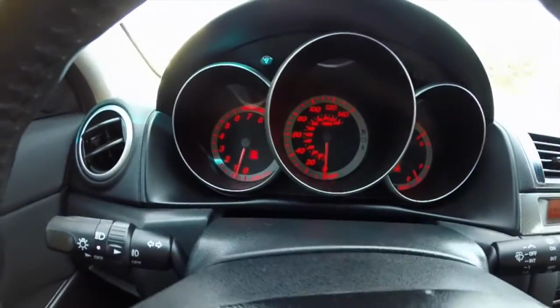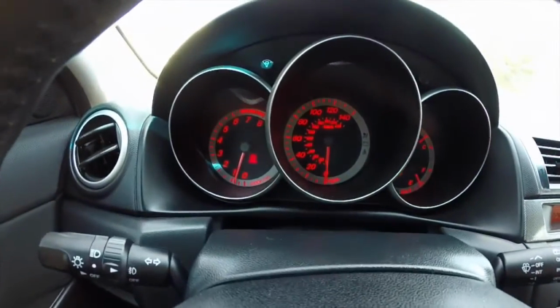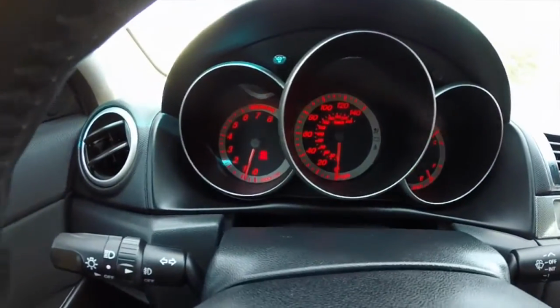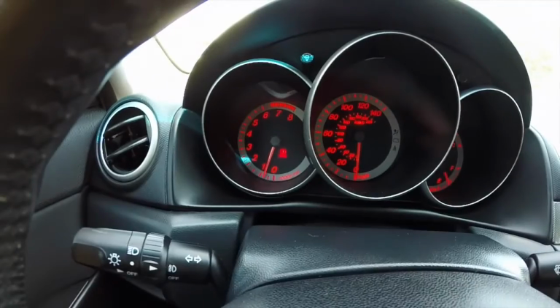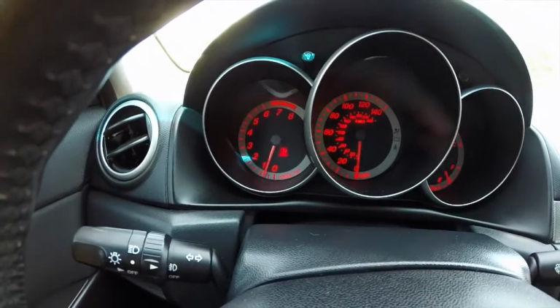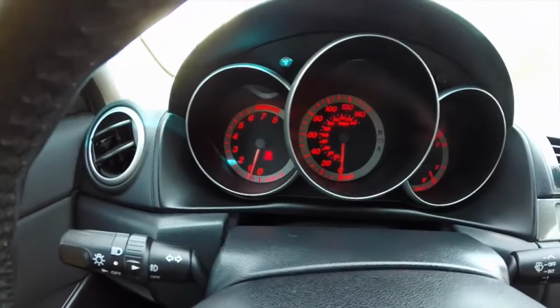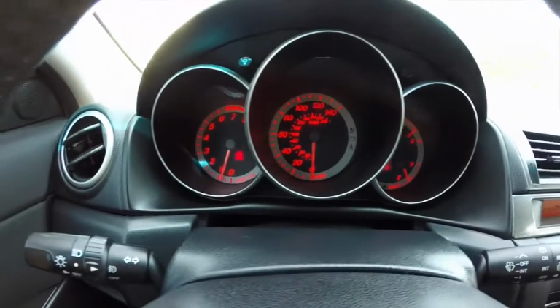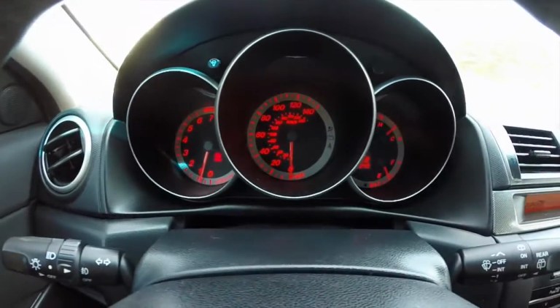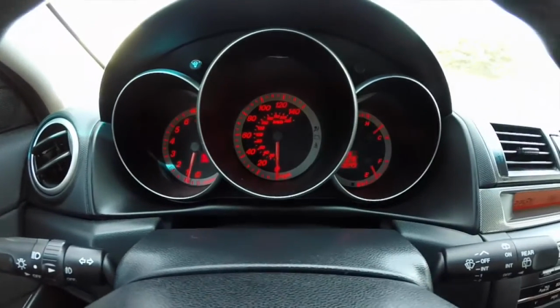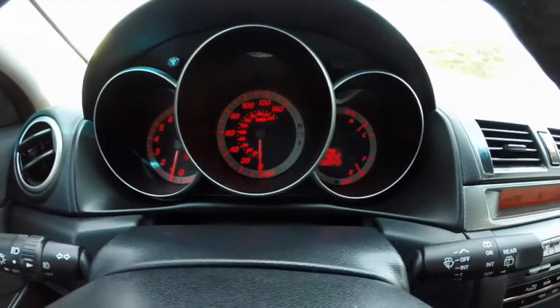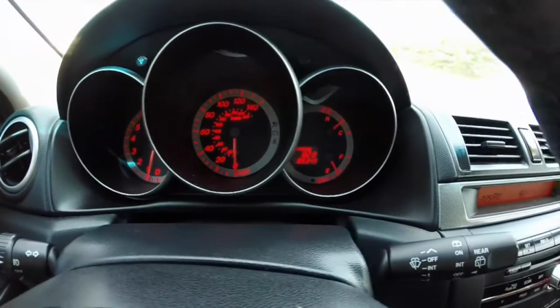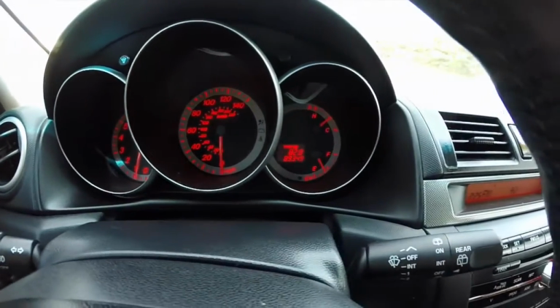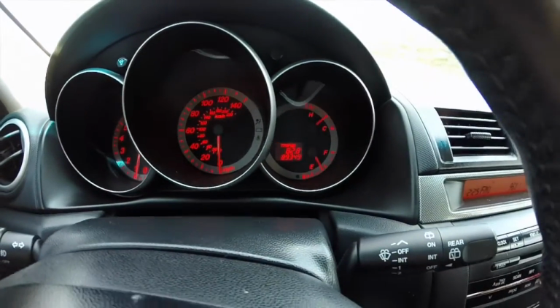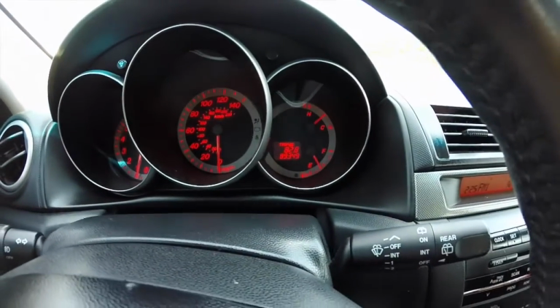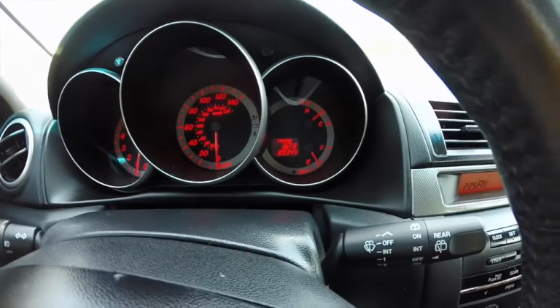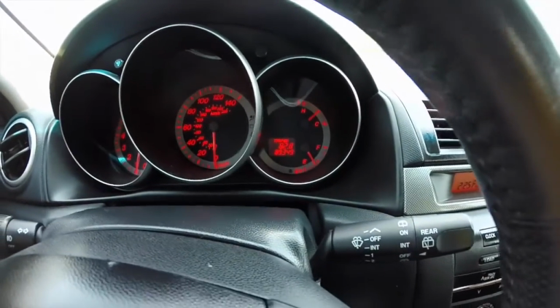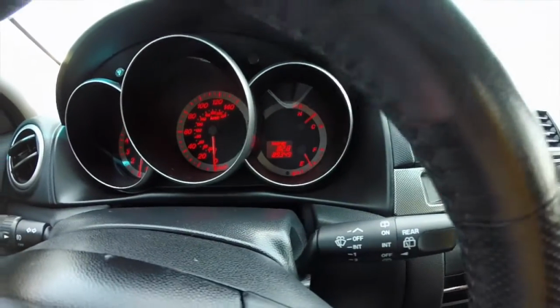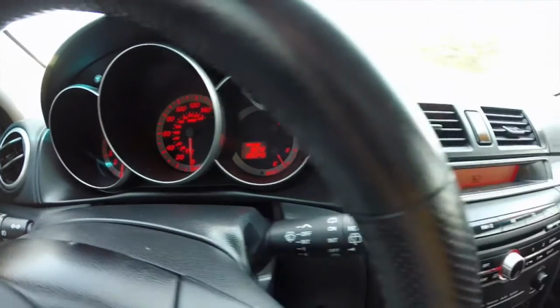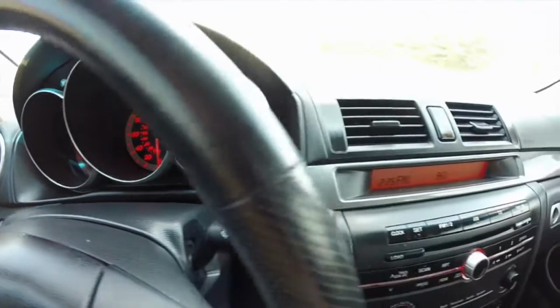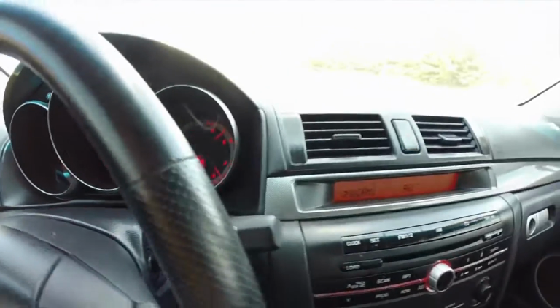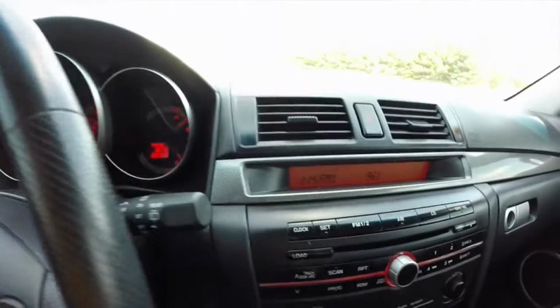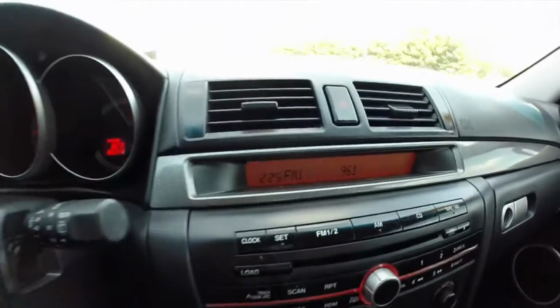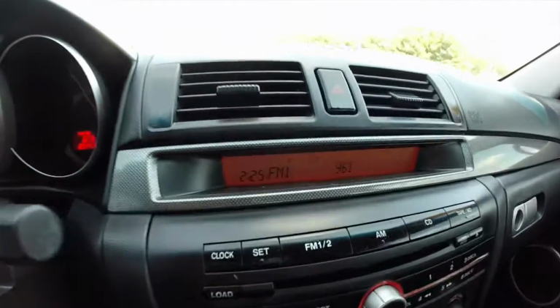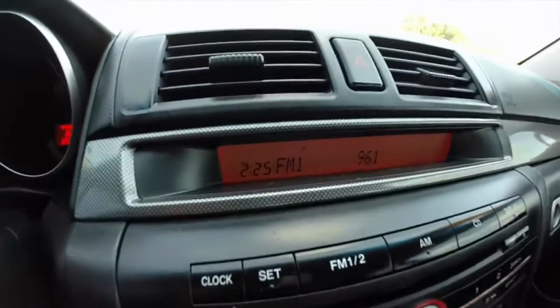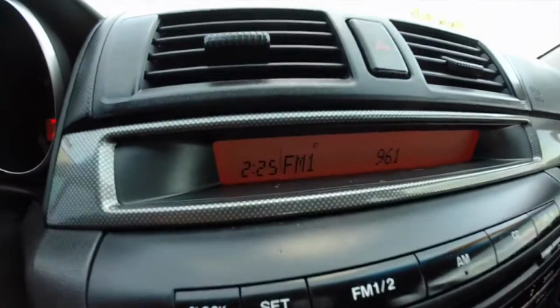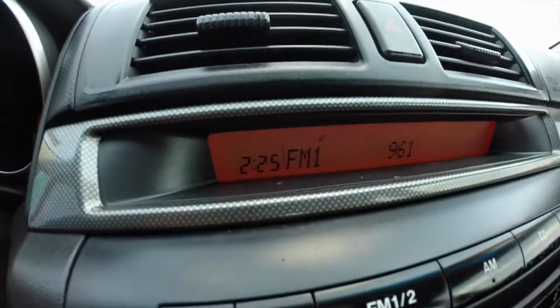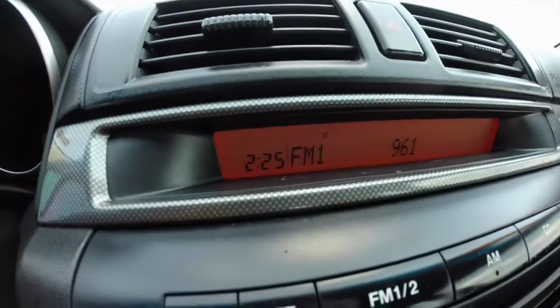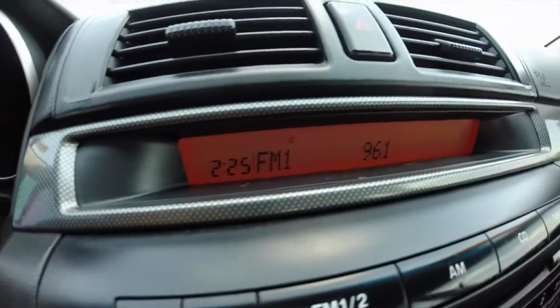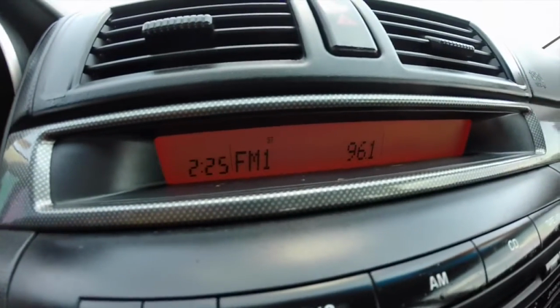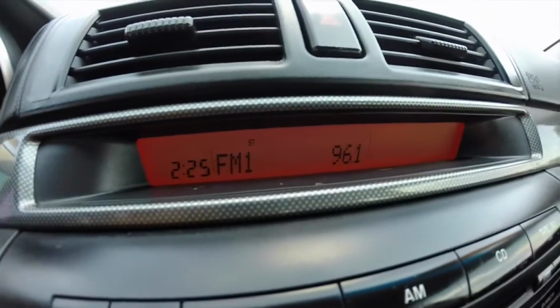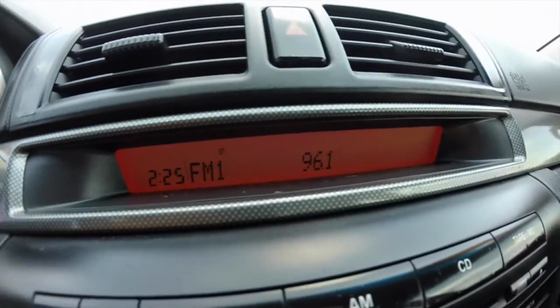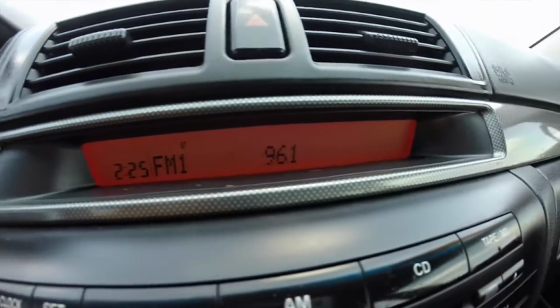It does have an electroluminescent instrument display. The vehicle has 89,349 miles on it. Radio display and clock display.